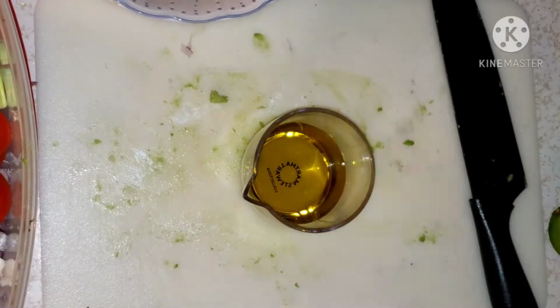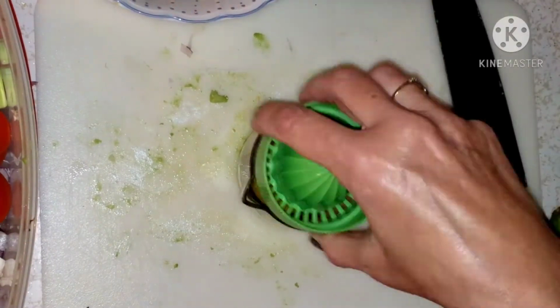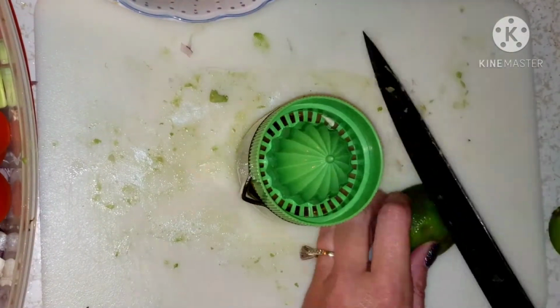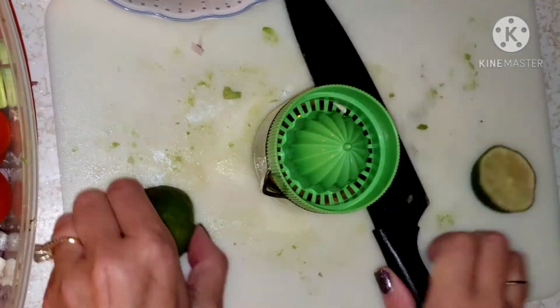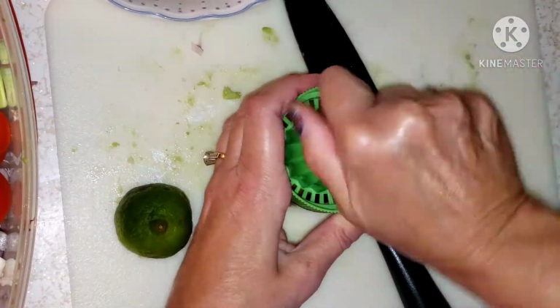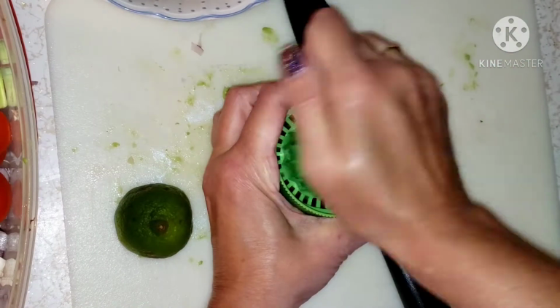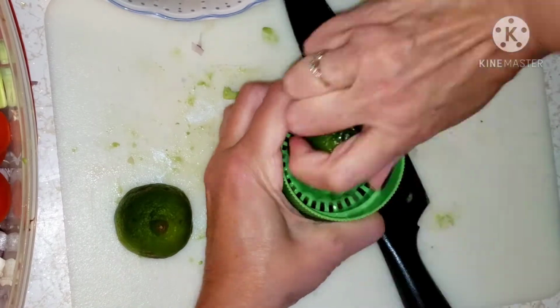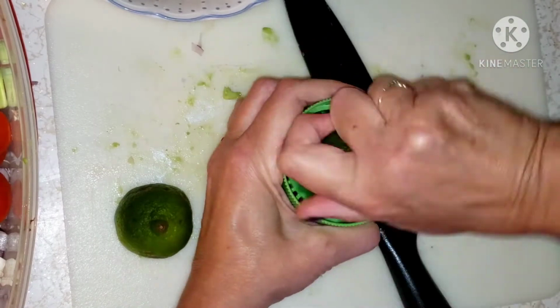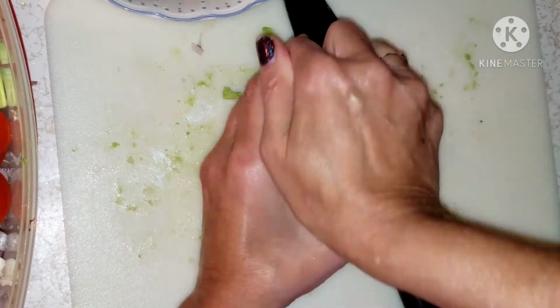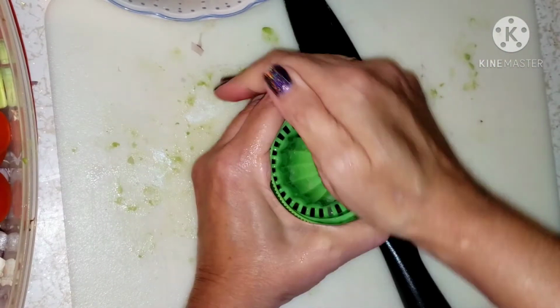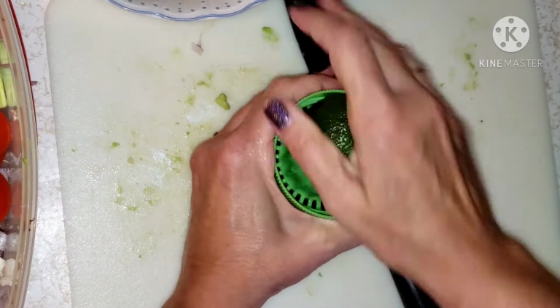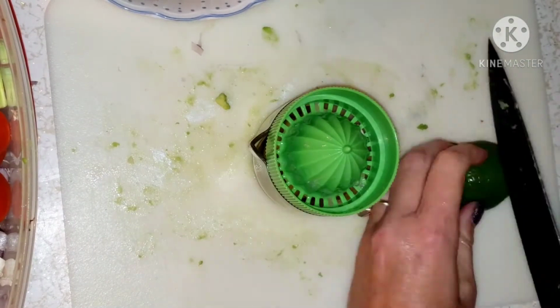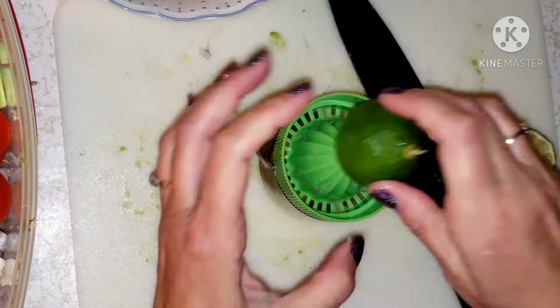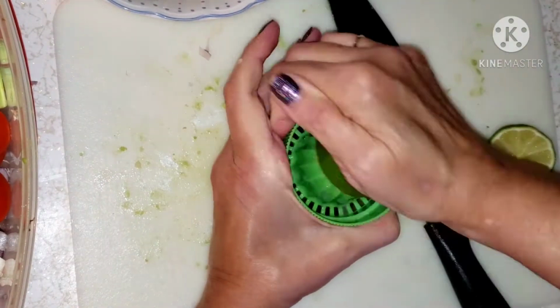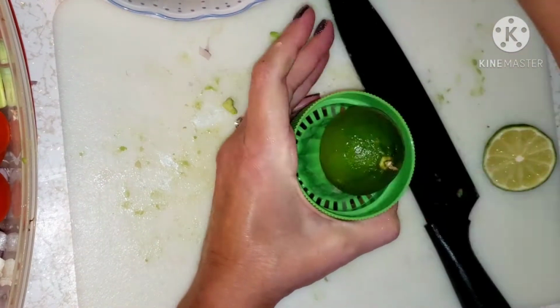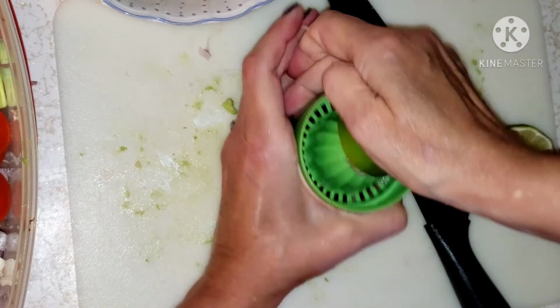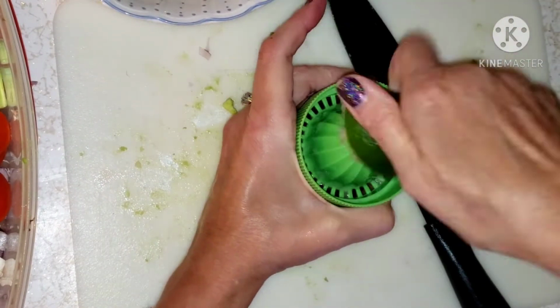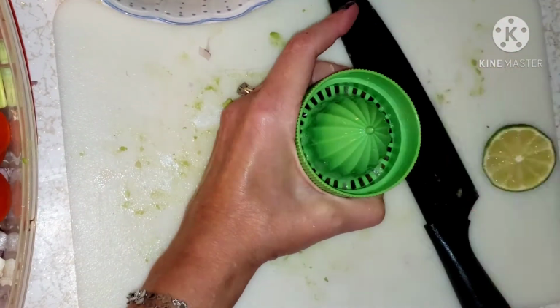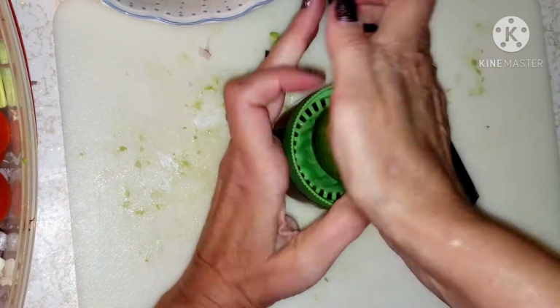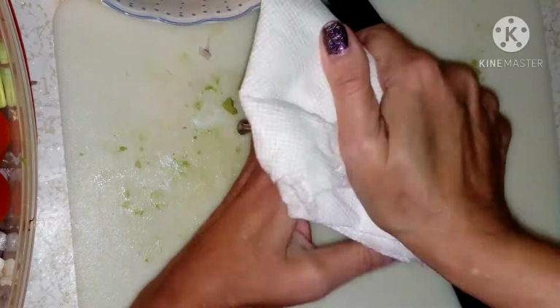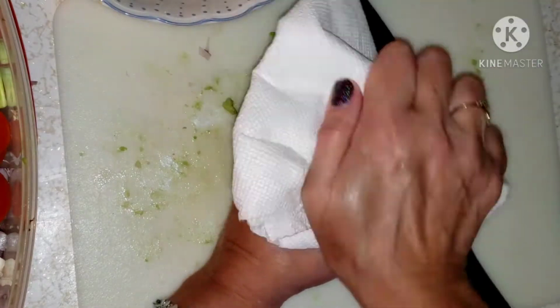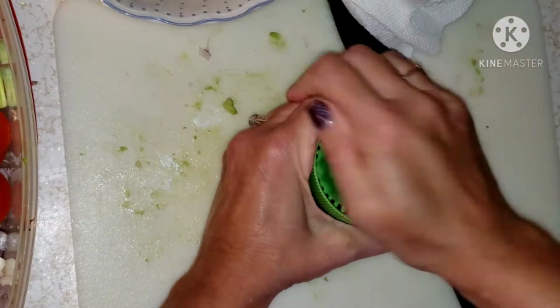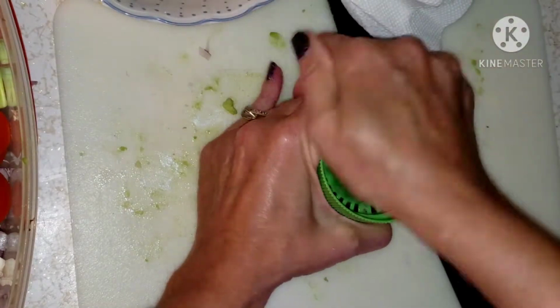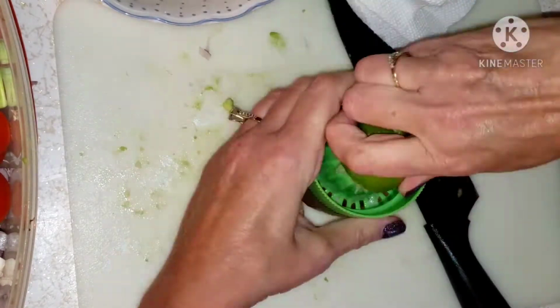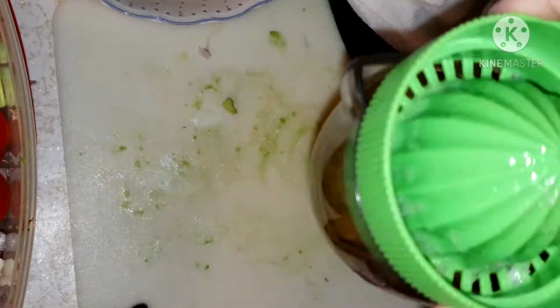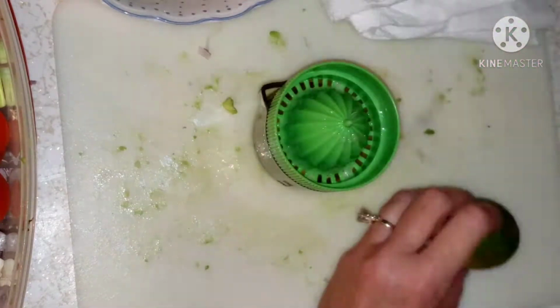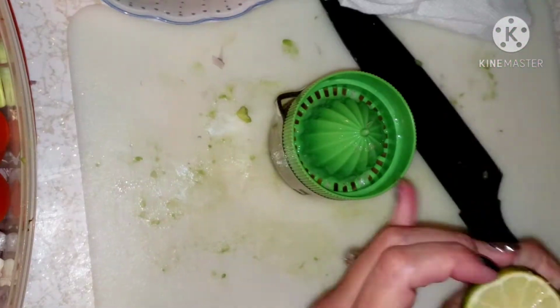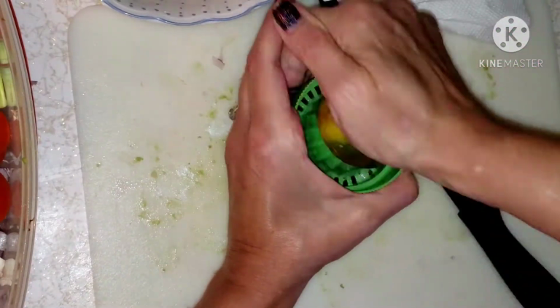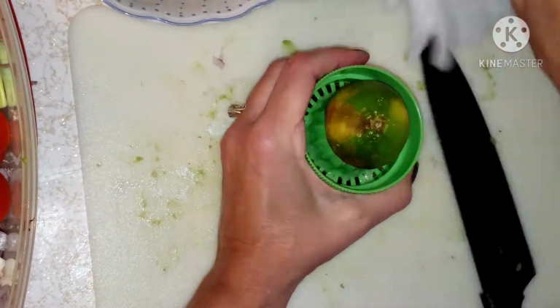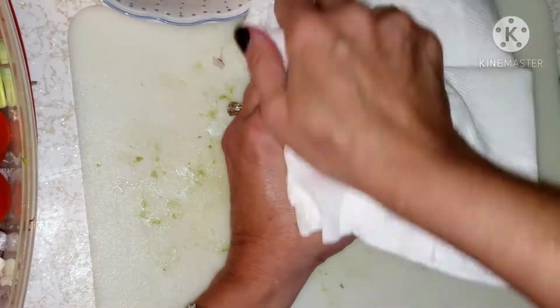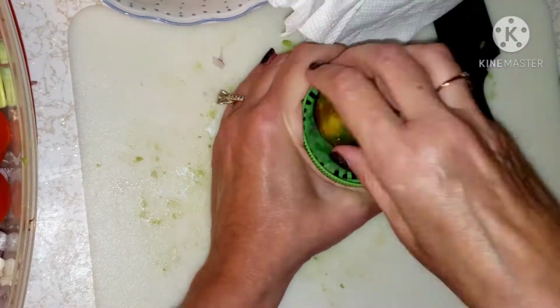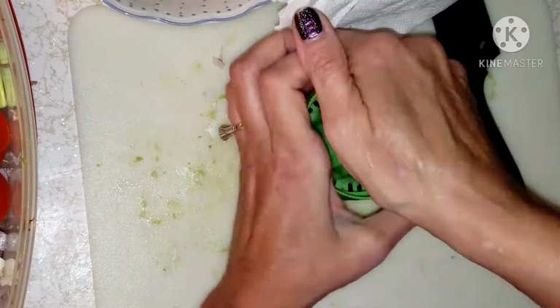Now I'm adding a quarter cup of olive oil. My limes were really tiny, so I put three — if you had one big one that would be enough. Really it's what you prefer, so taste it and see if you need more lime.